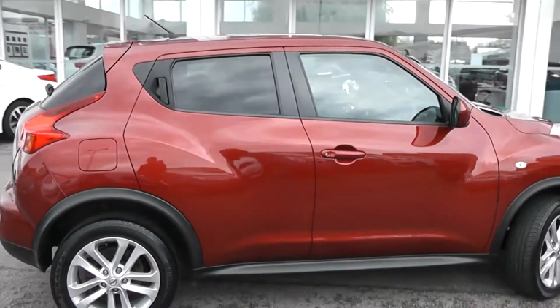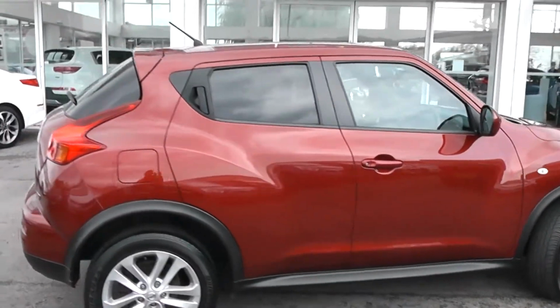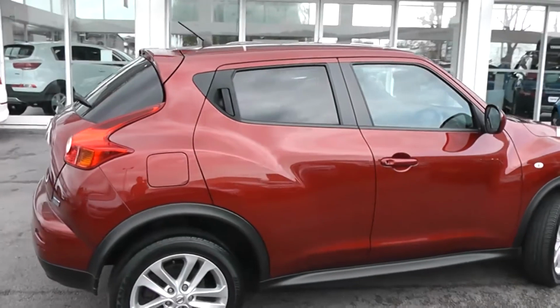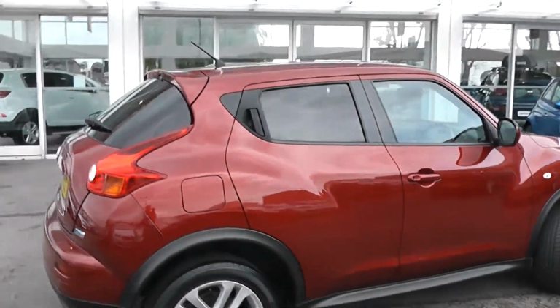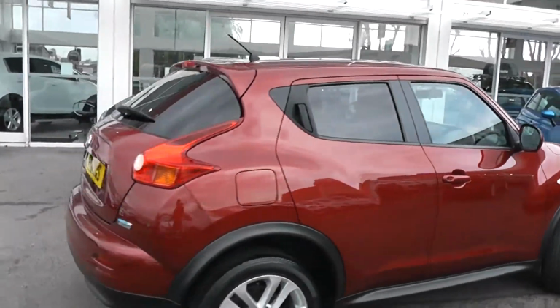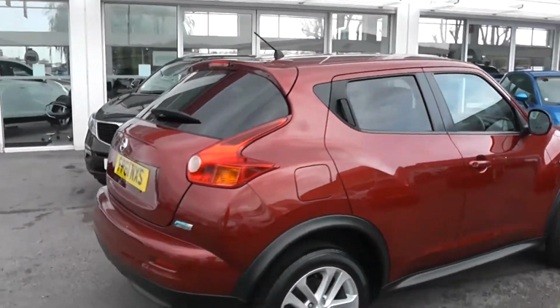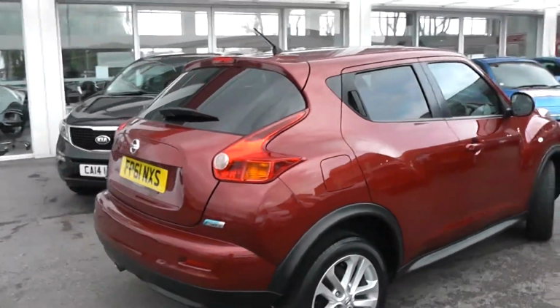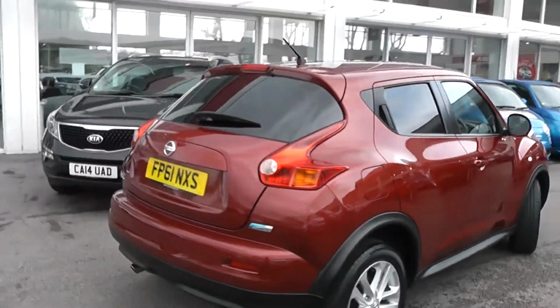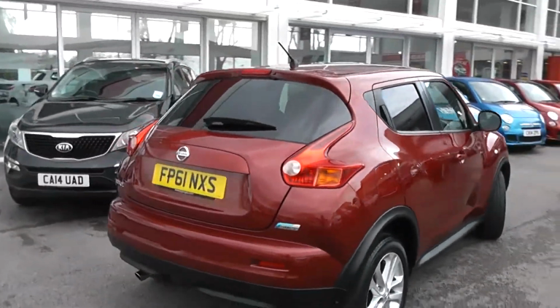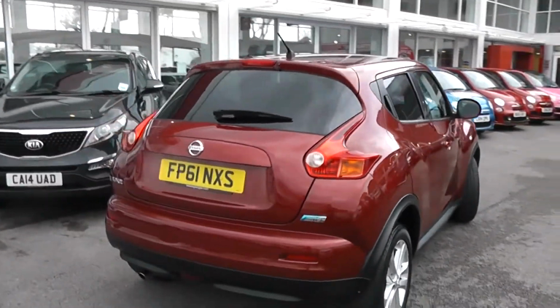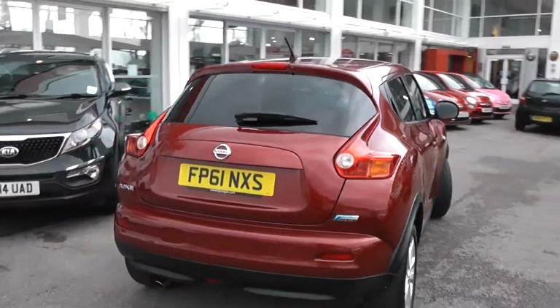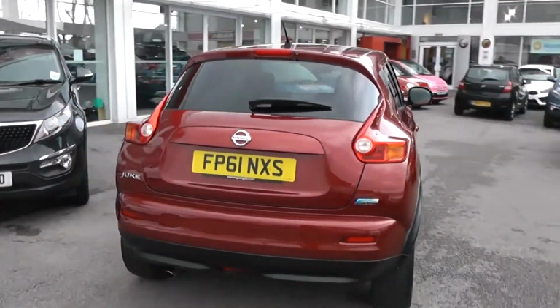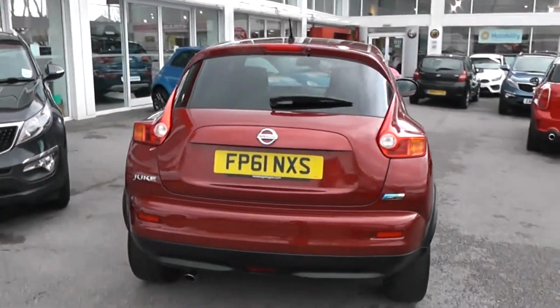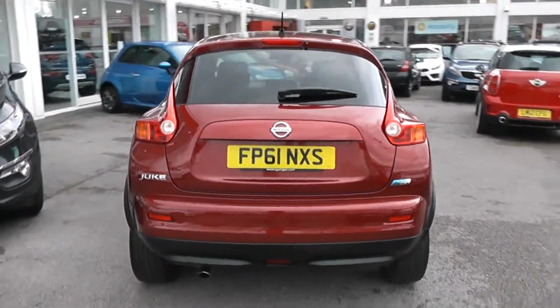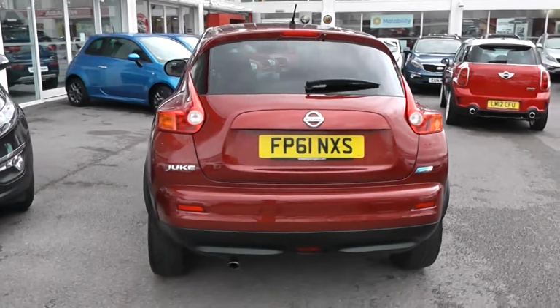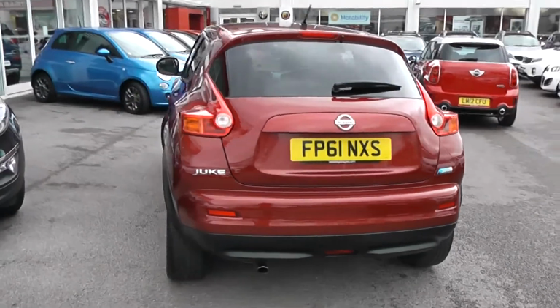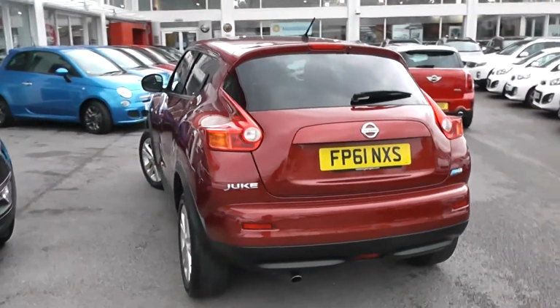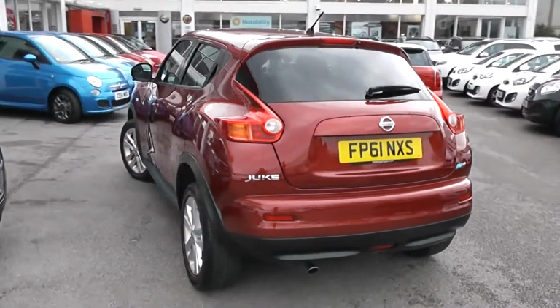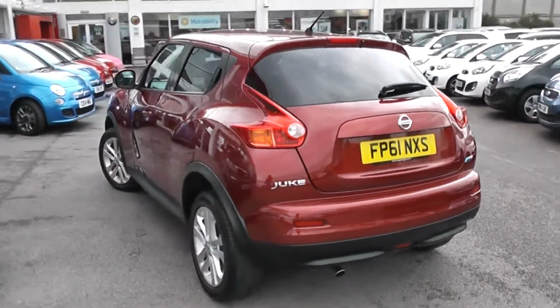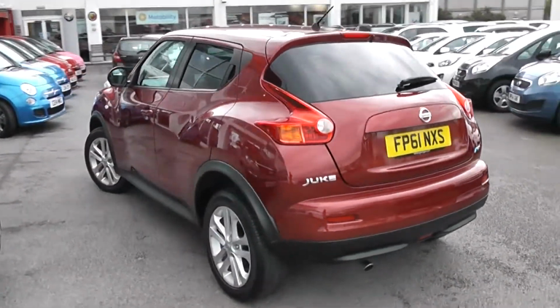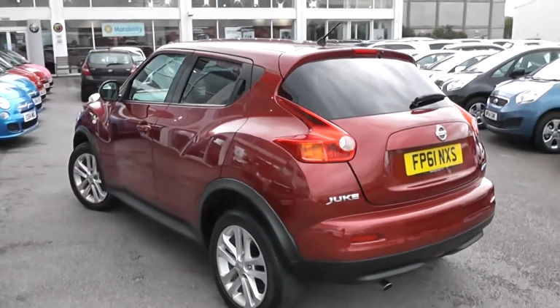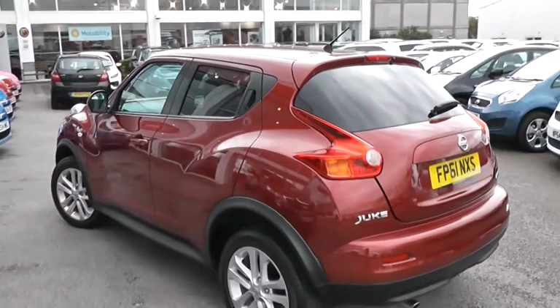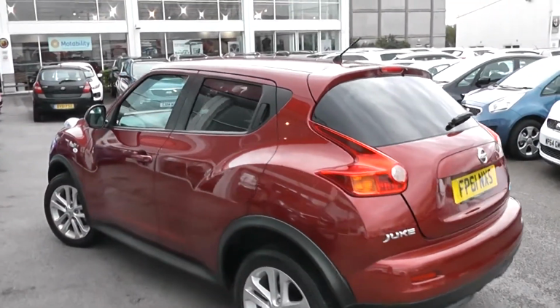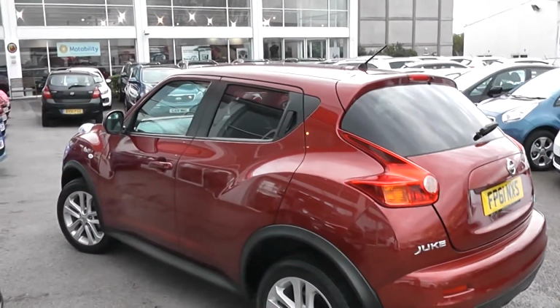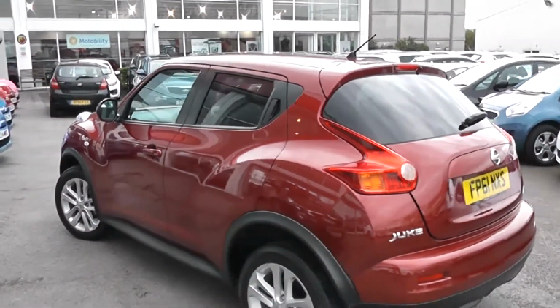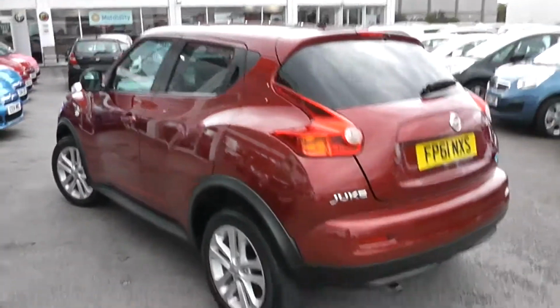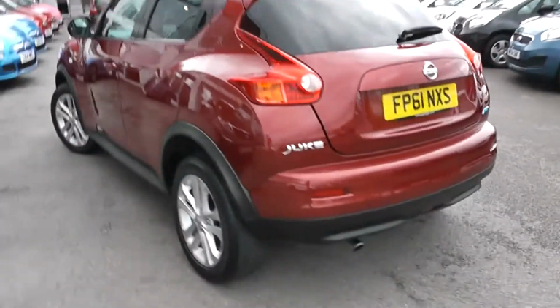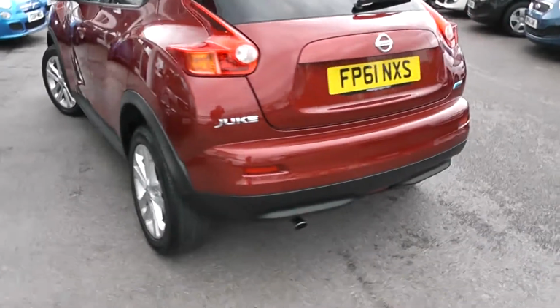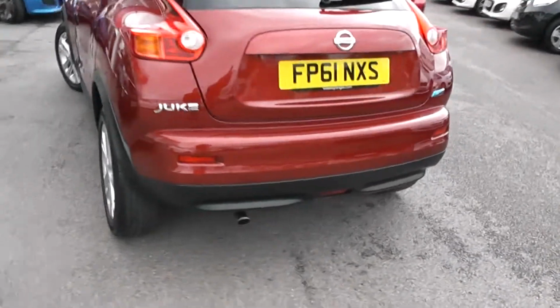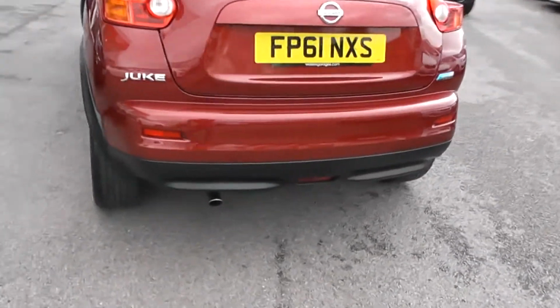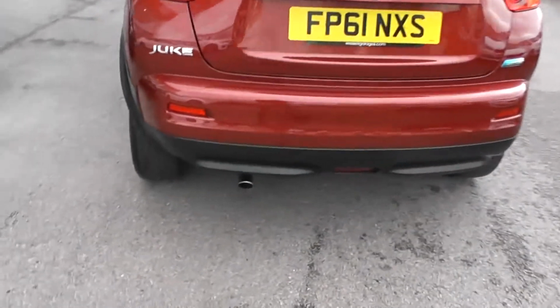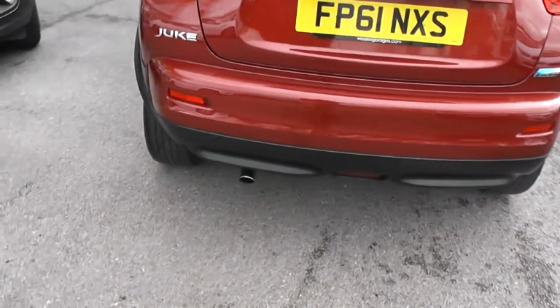It's a 5-door with central locking. Moving to the rear, we've got a high-mount third brake light with a heated rear window and rear windshield wiper. Great condition all round, and it does have privacy glass on the rear windows. On the bottom left, you can see the single exhaust.